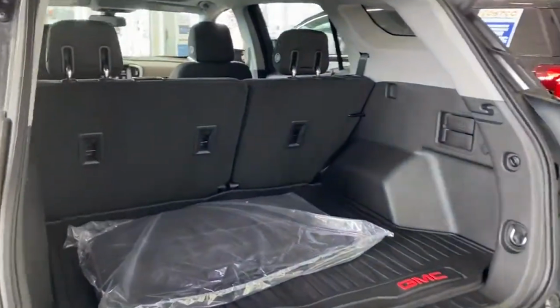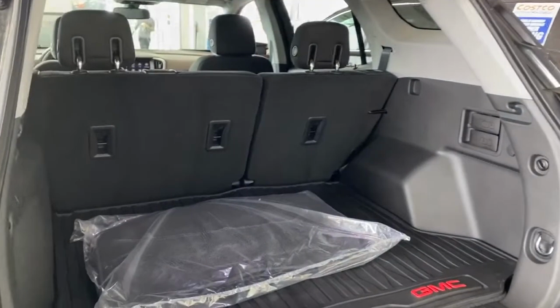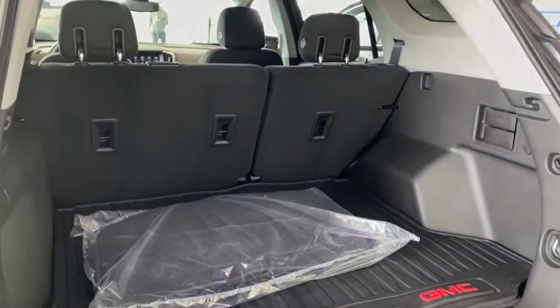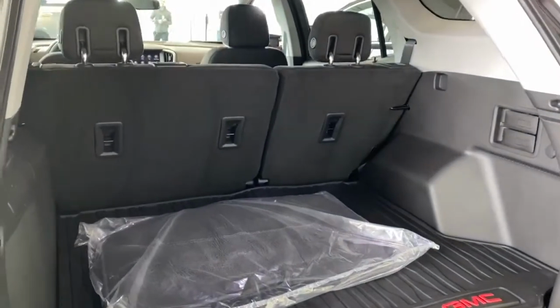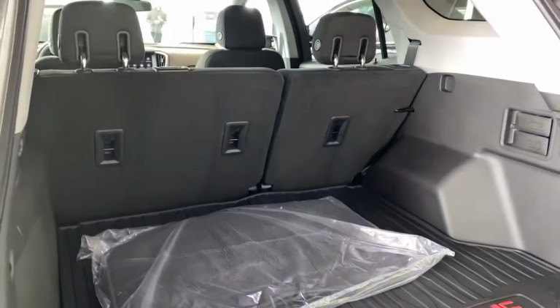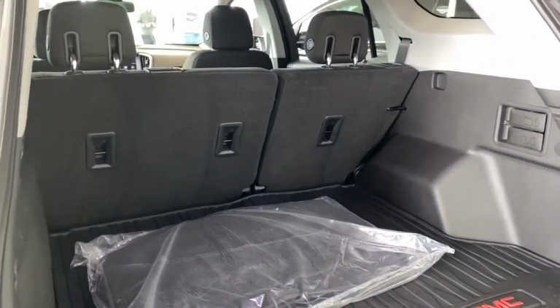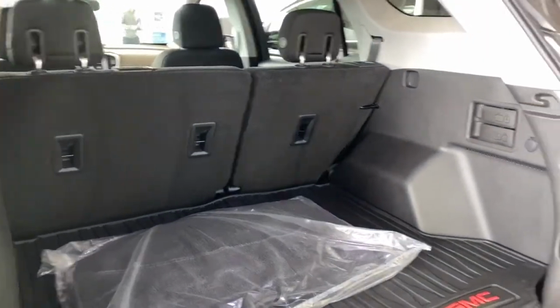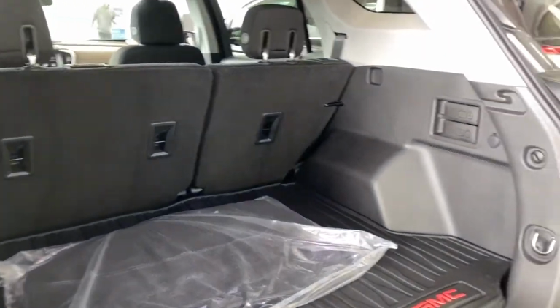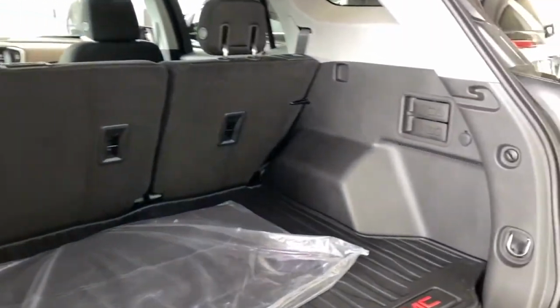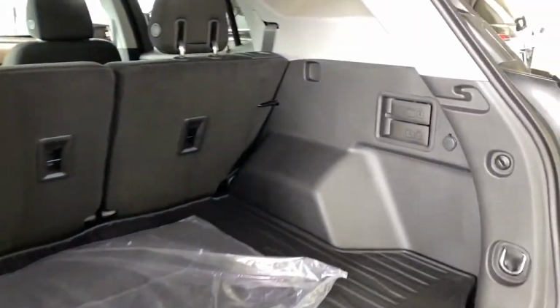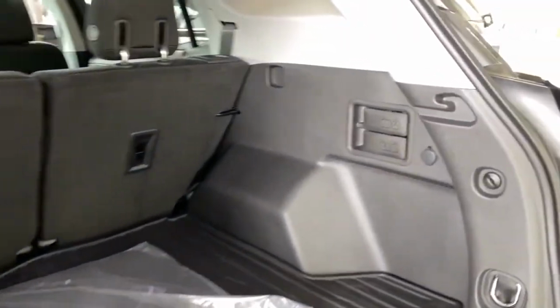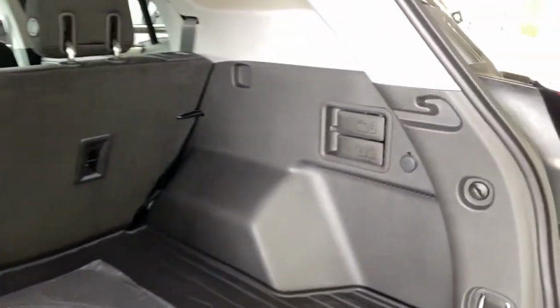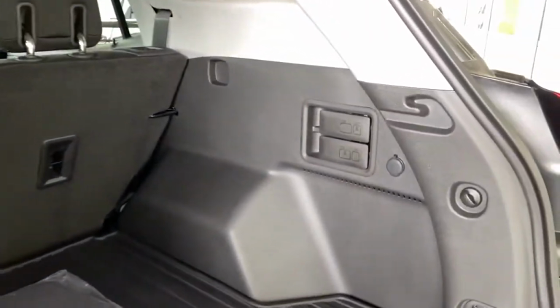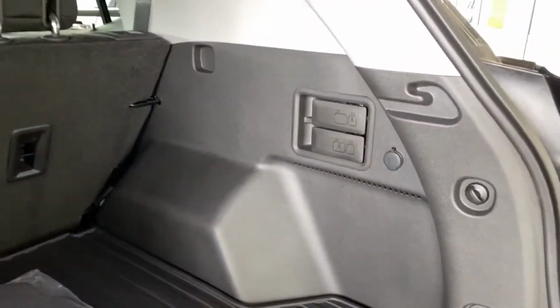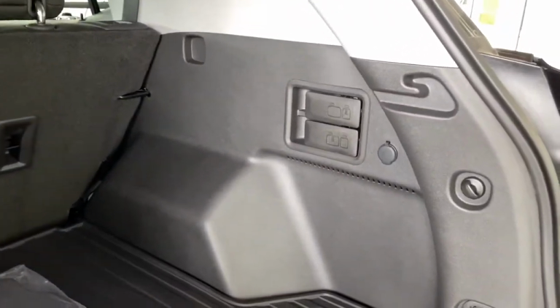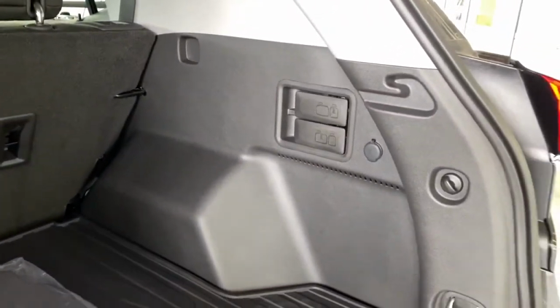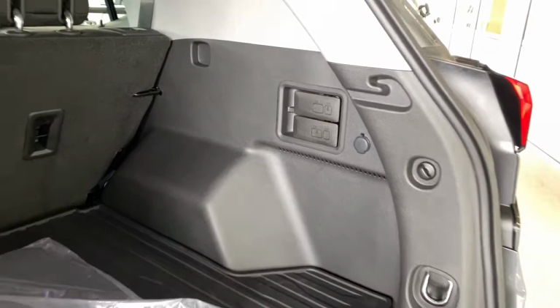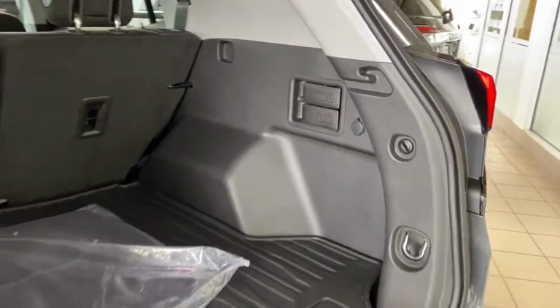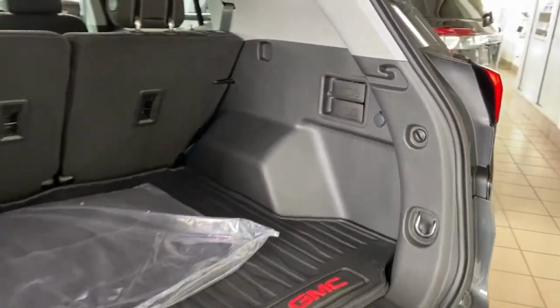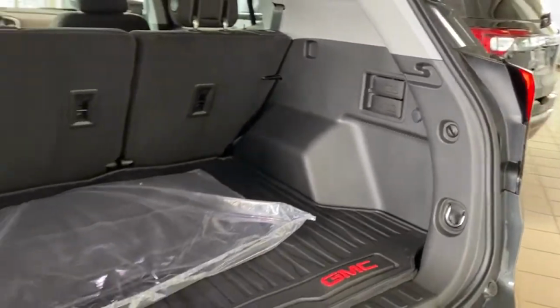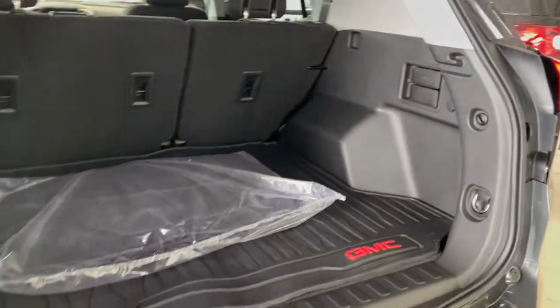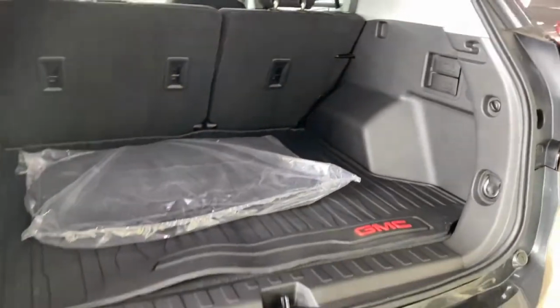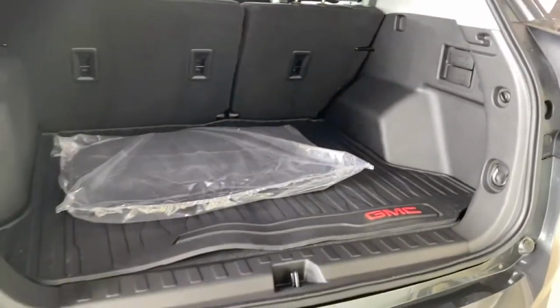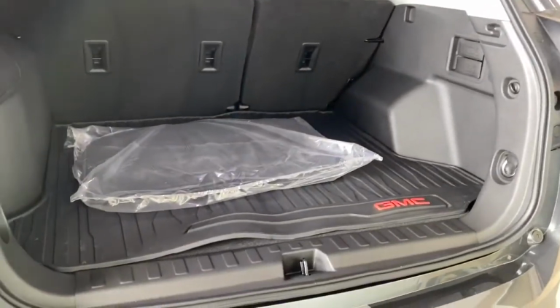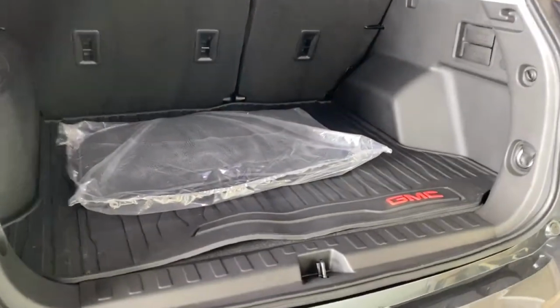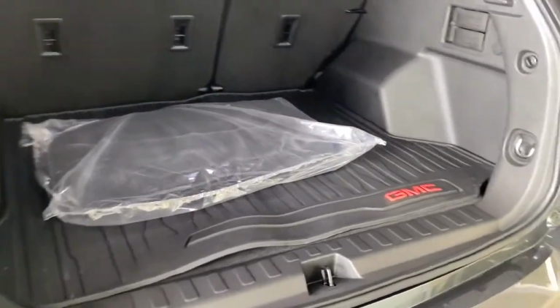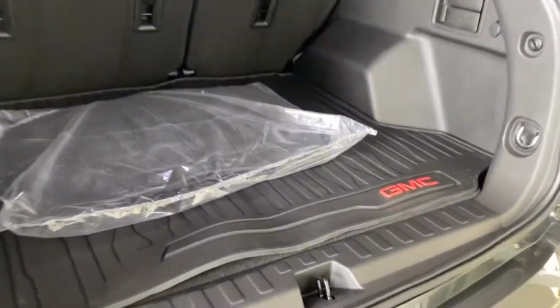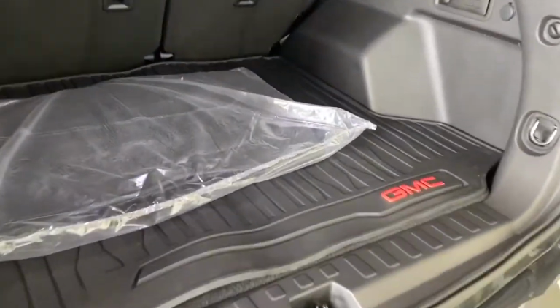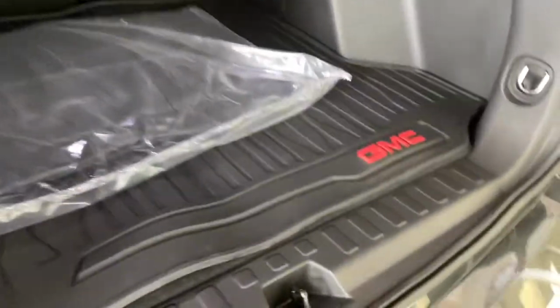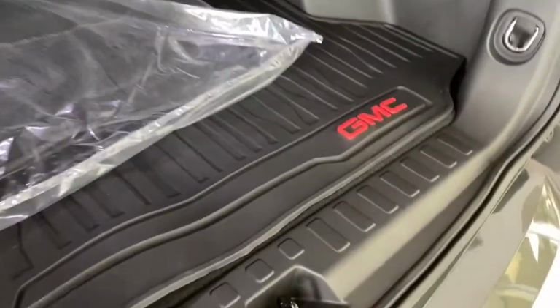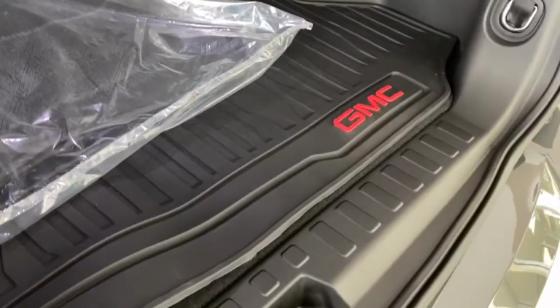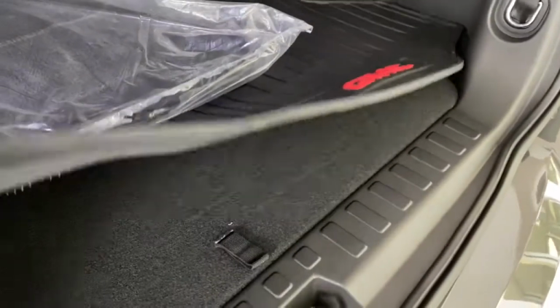In the back, to fold those rear seats down, we simply pull the lever on the side. There's also some power plug-ins and cargo hooks and a storage compartment located down below.